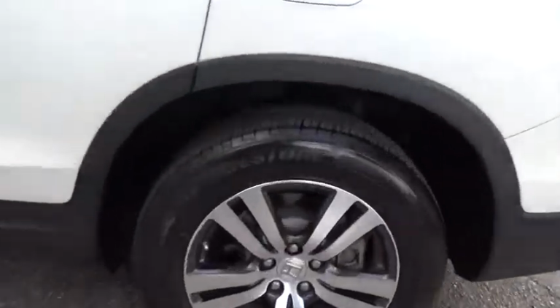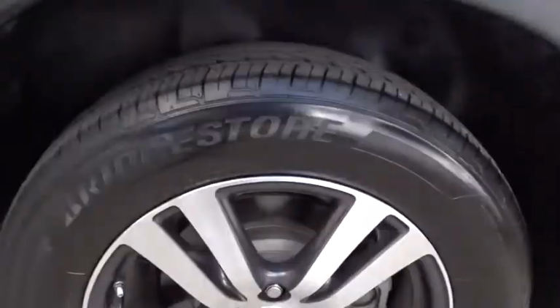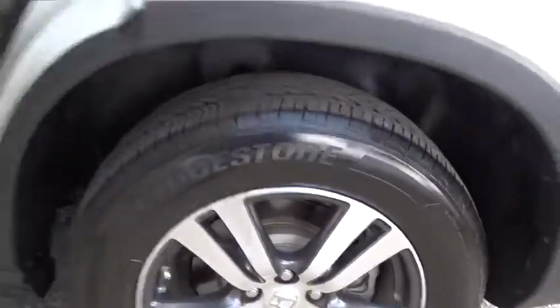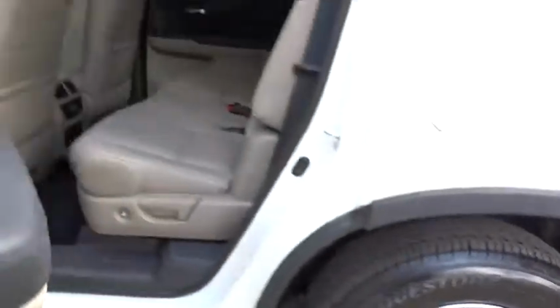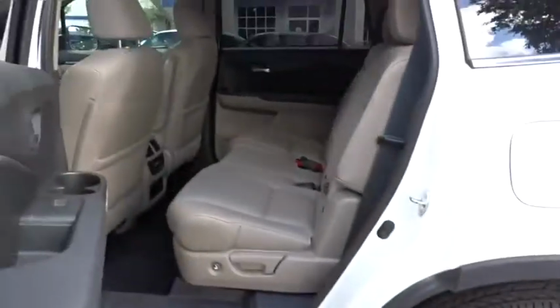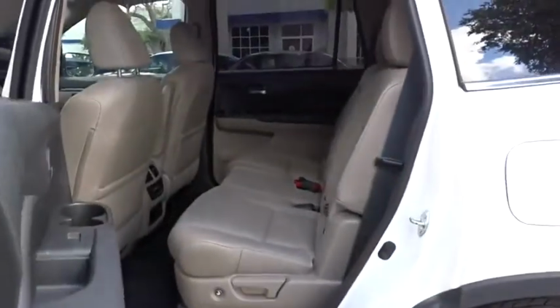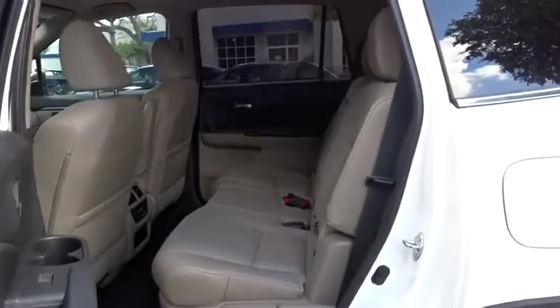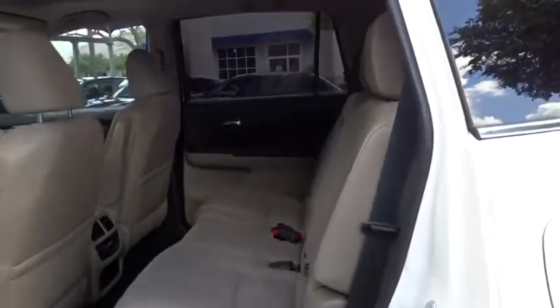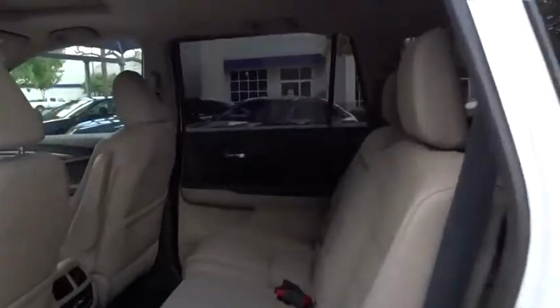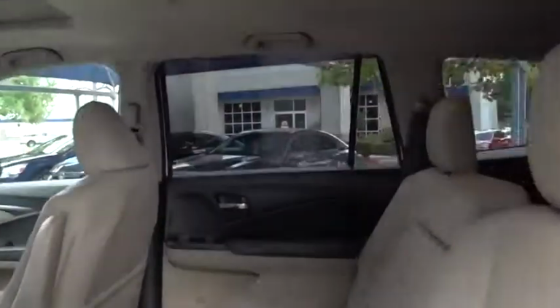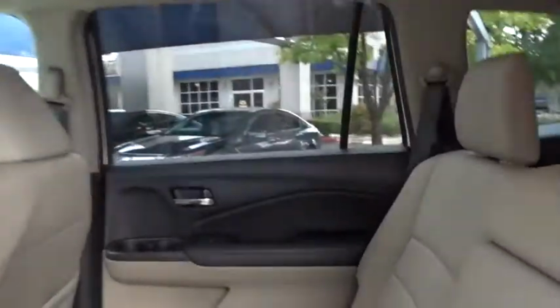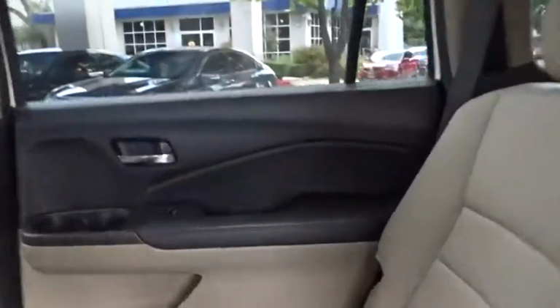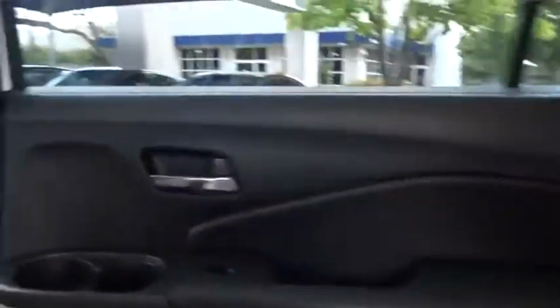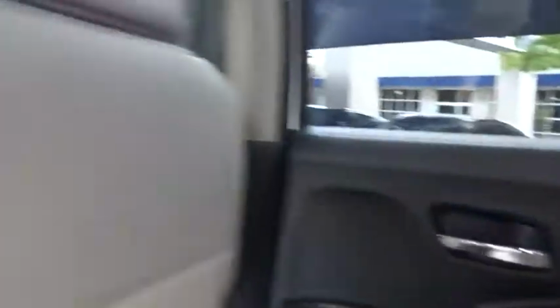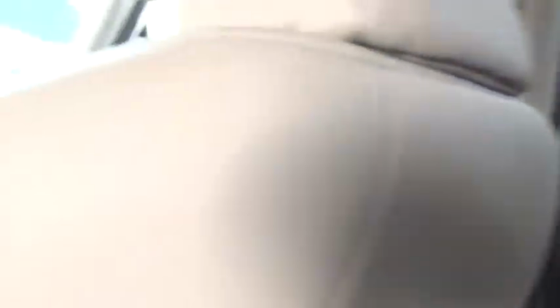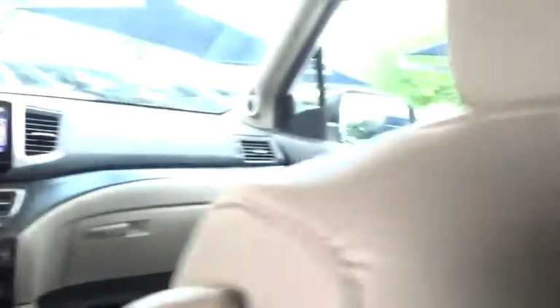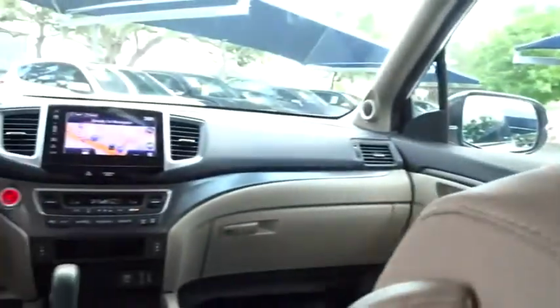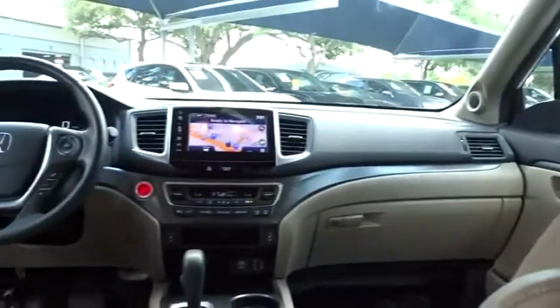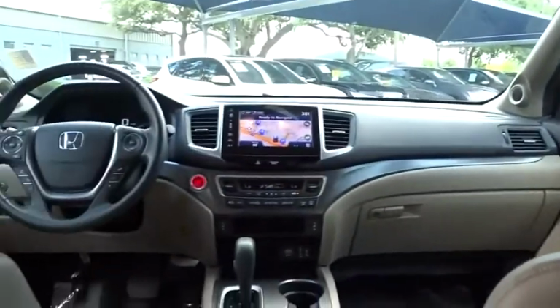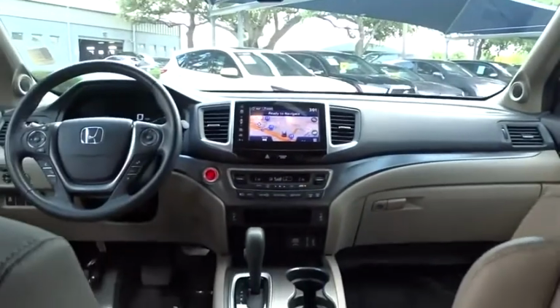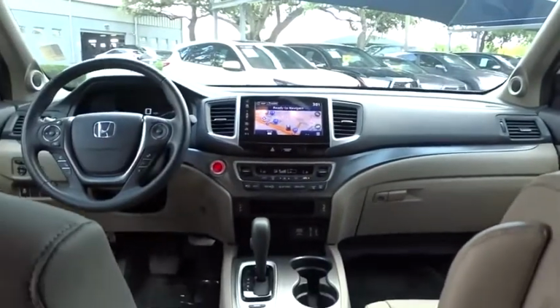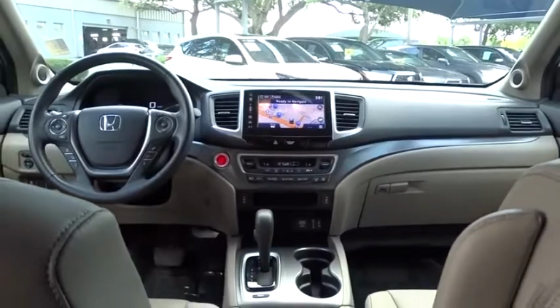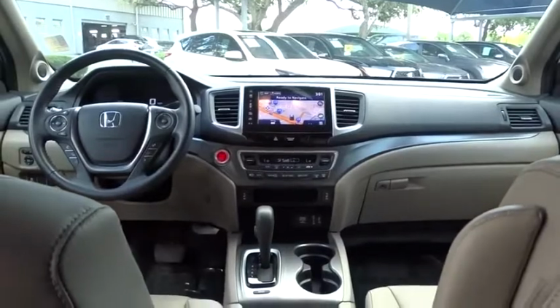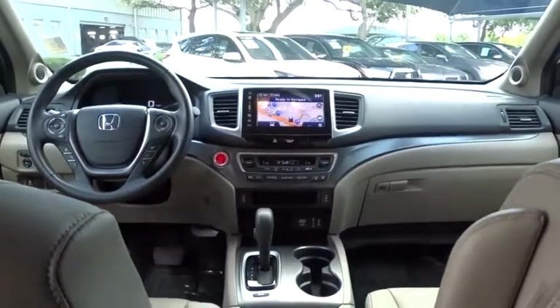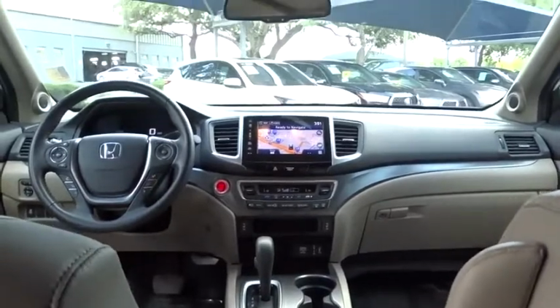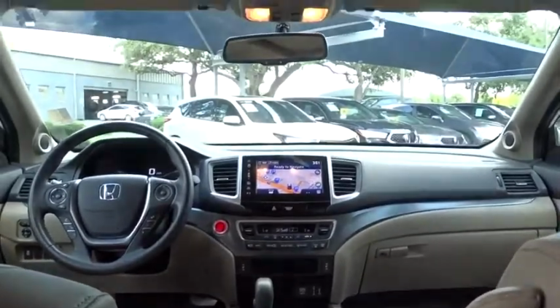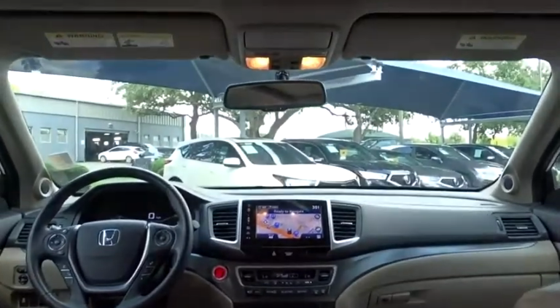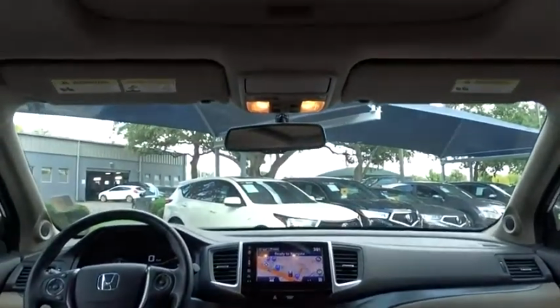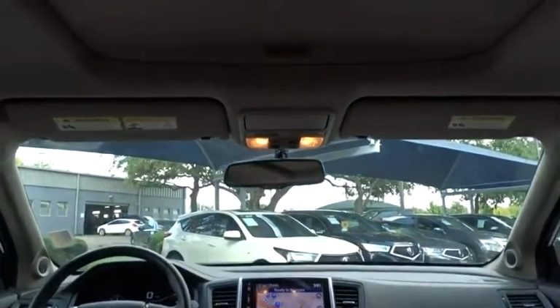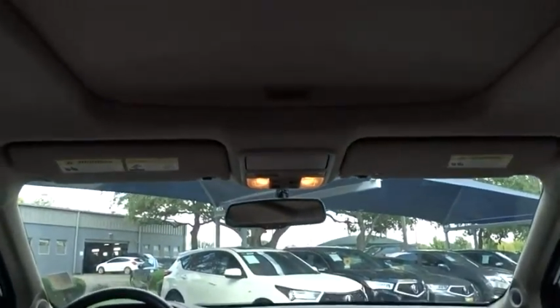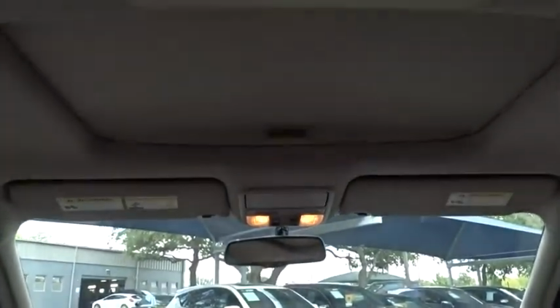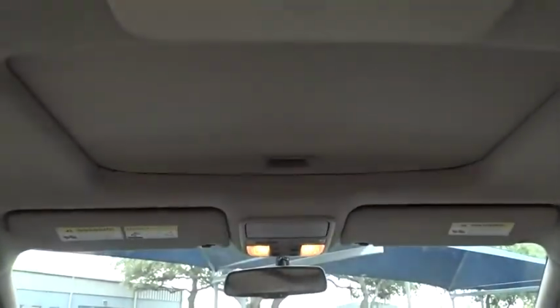Backup camera. Anti-lock braking system. Power liftgate. Steering wheel audio controls. Power passenger seat. Traction control. Stability control. Keyless entry. Remote engine start. Navigation system.